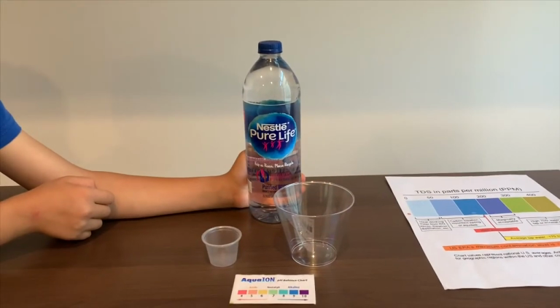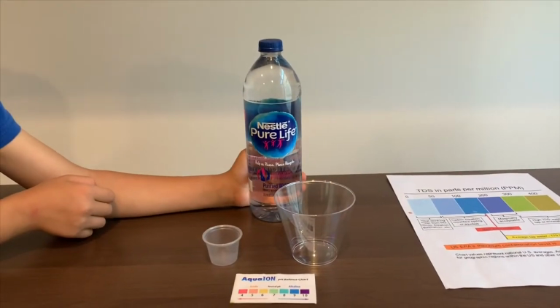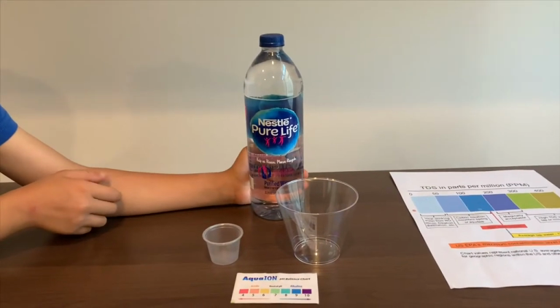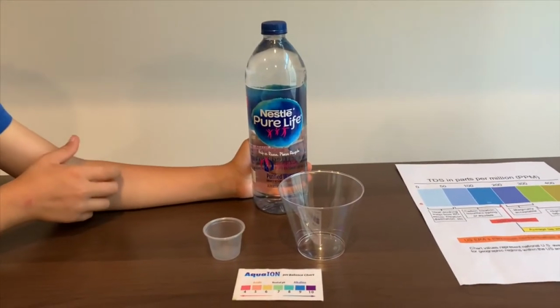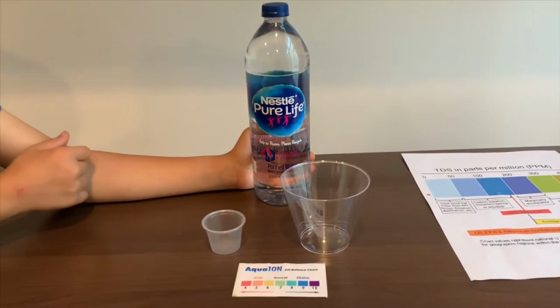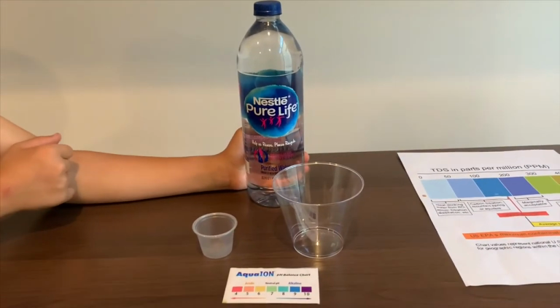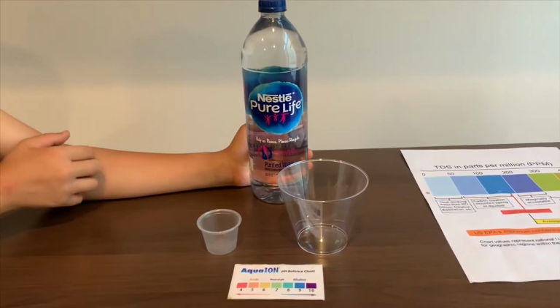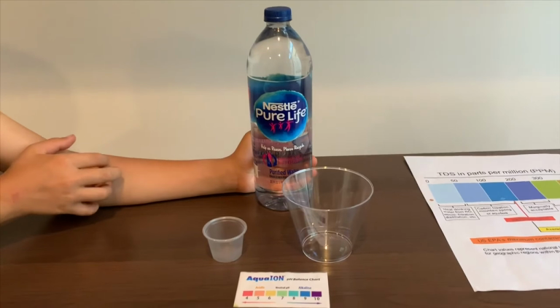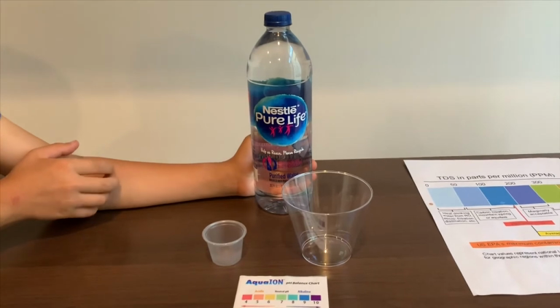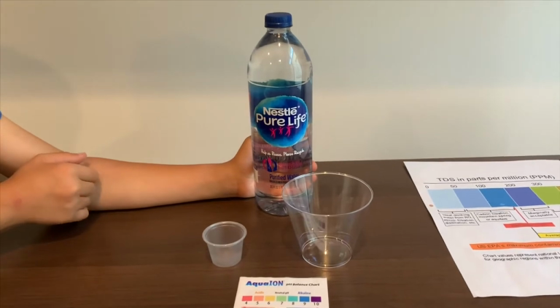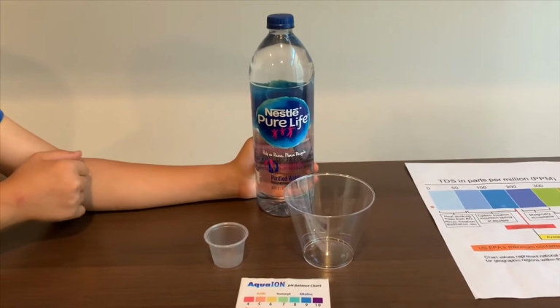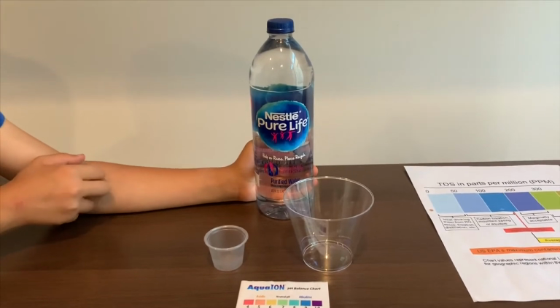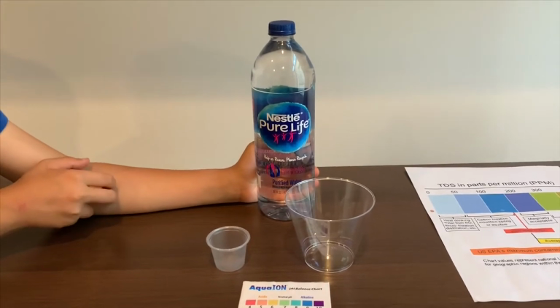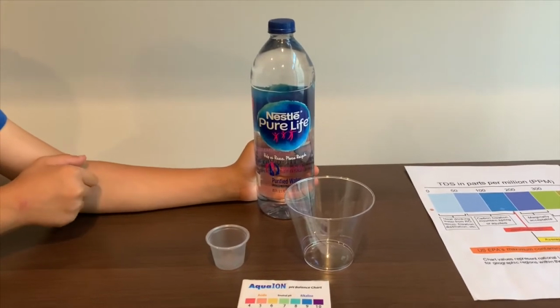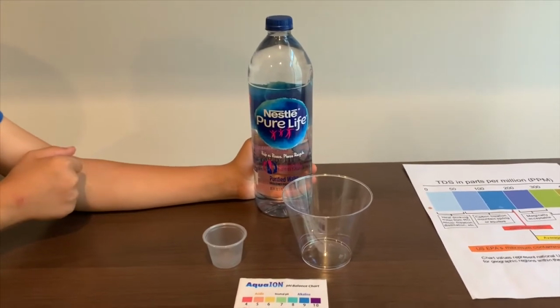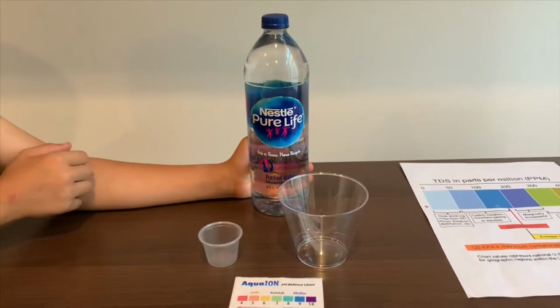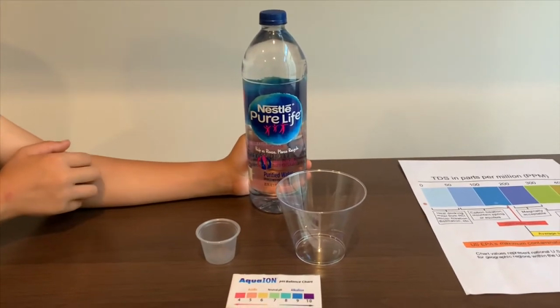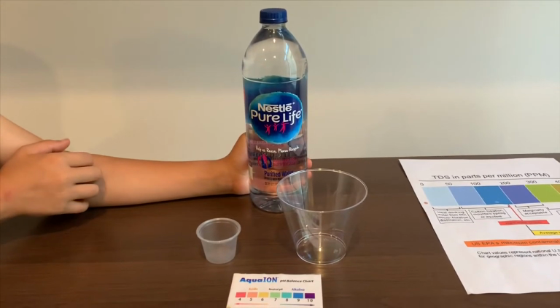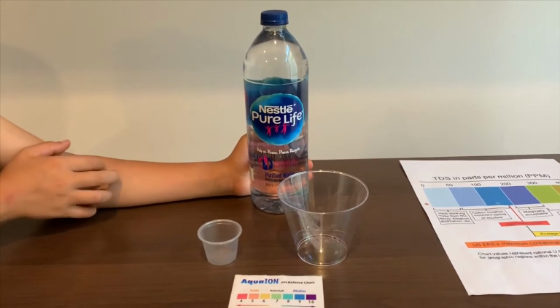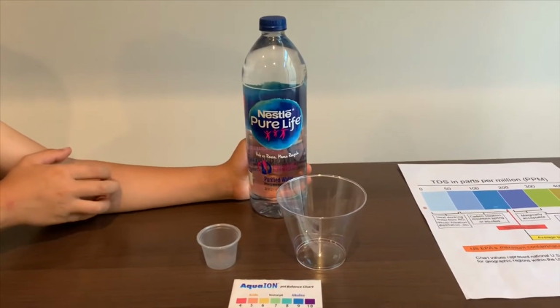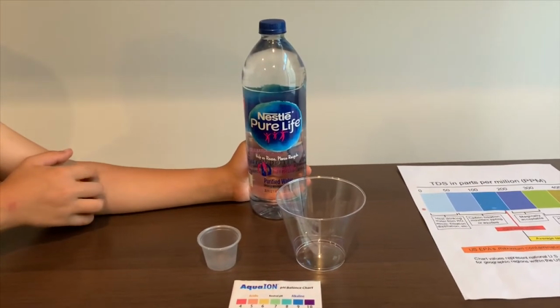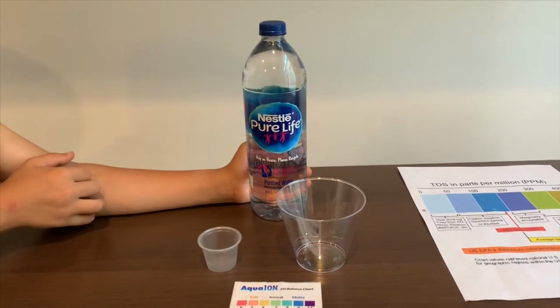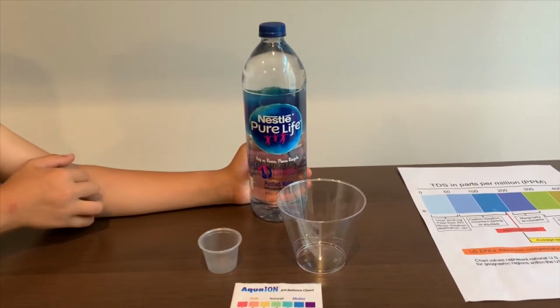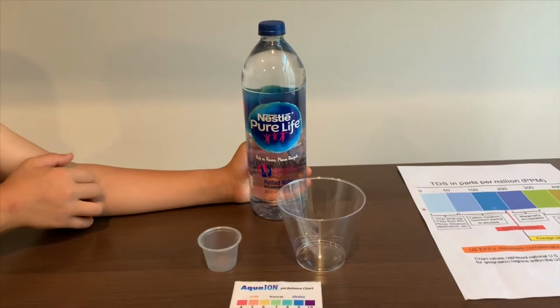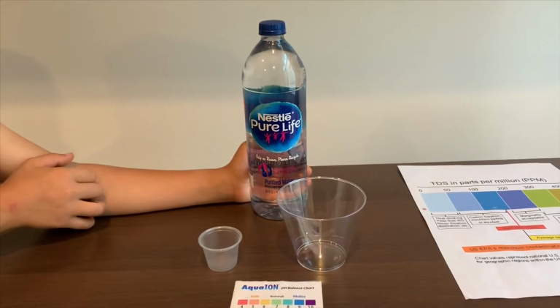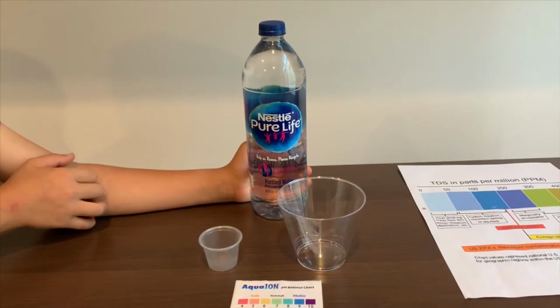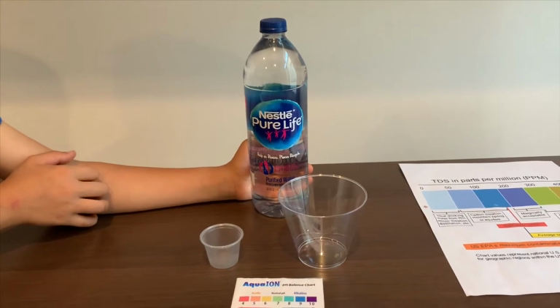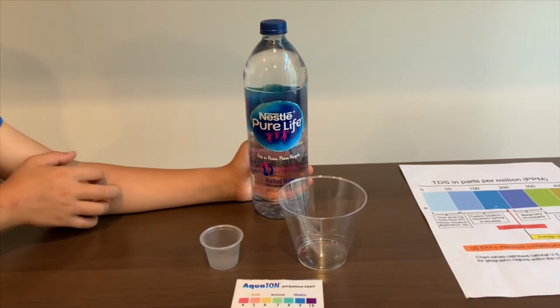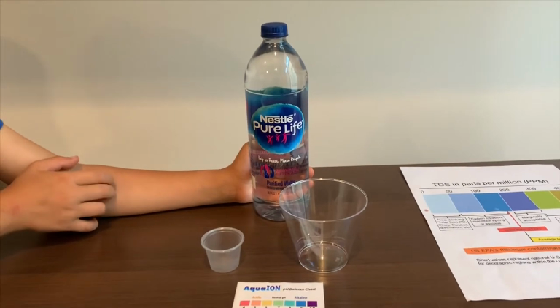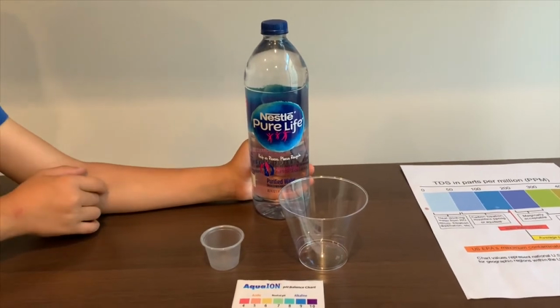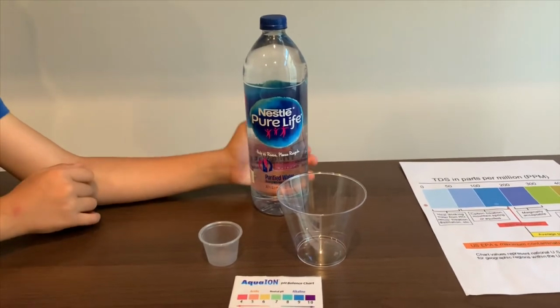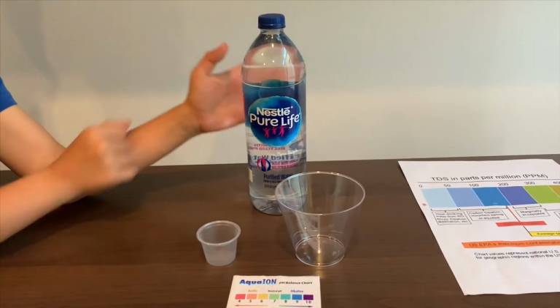This is Nestlé Pure Life Purified Water. We tested another version of this and its TDS was 60 and its pH was 7. Let's see how this one compares.